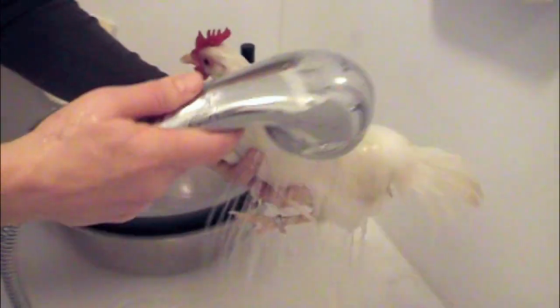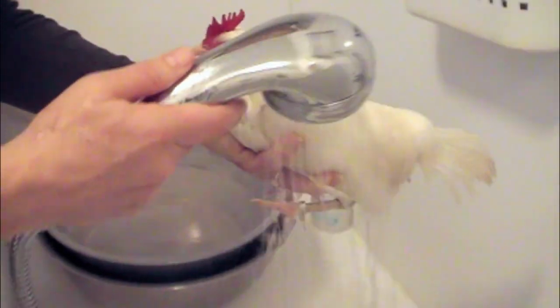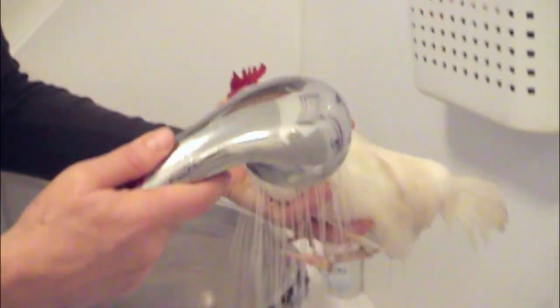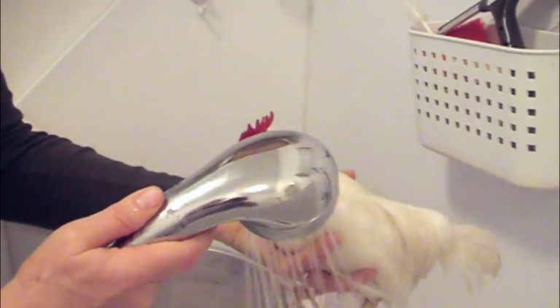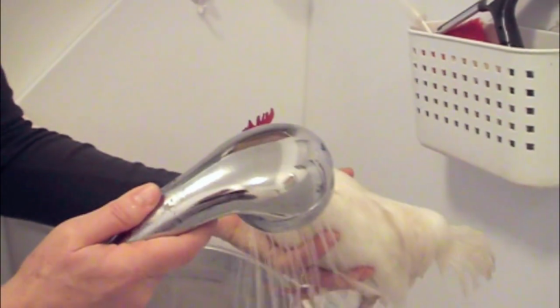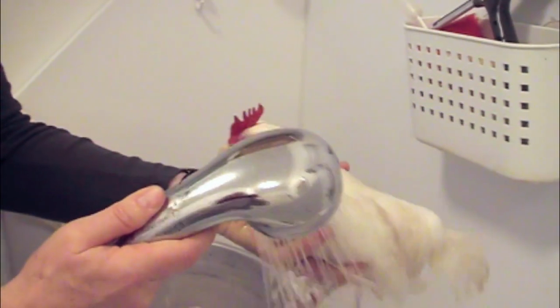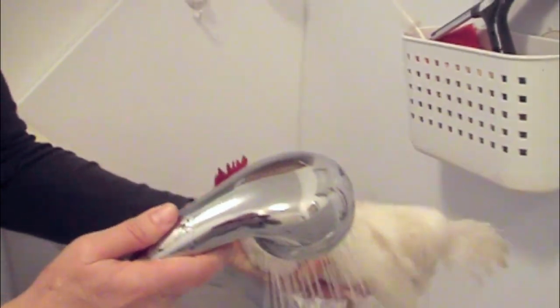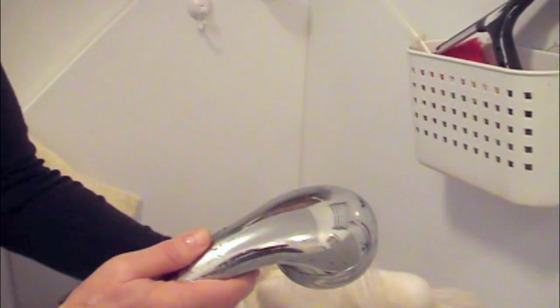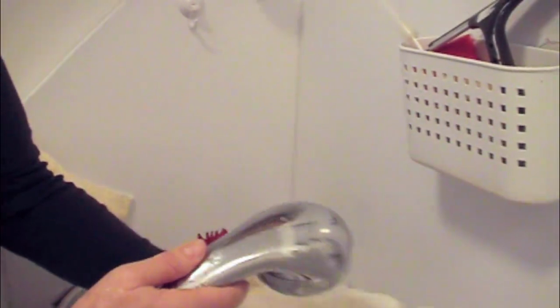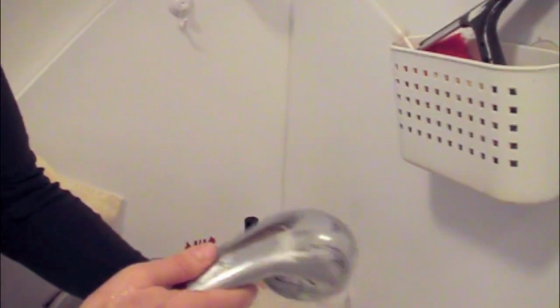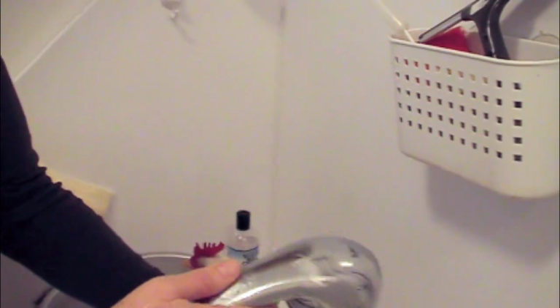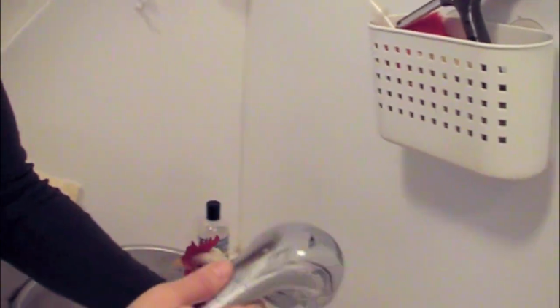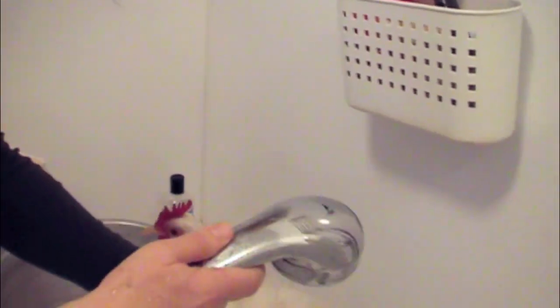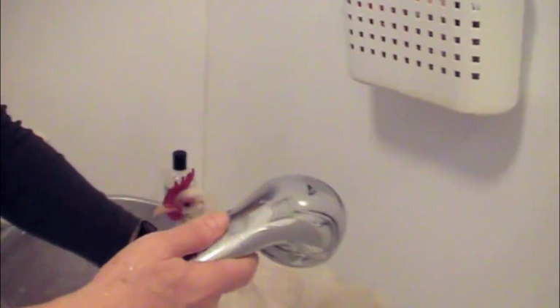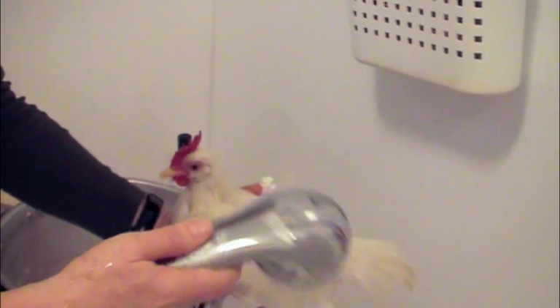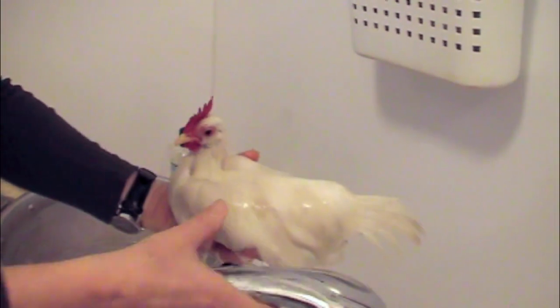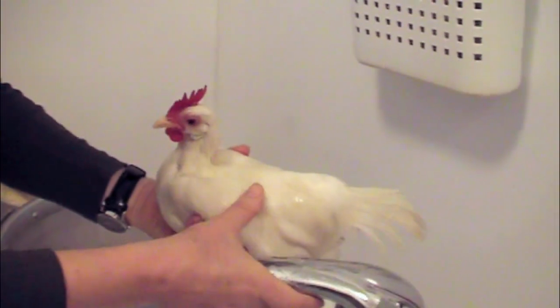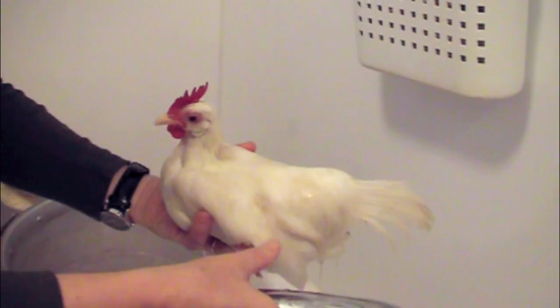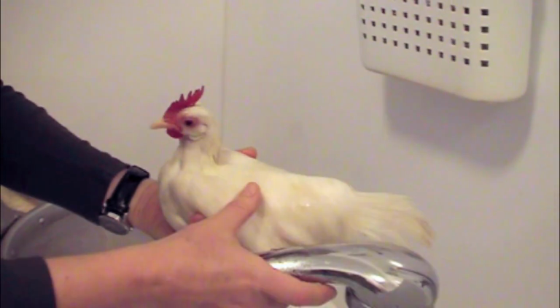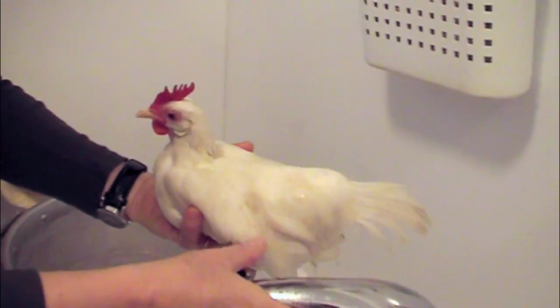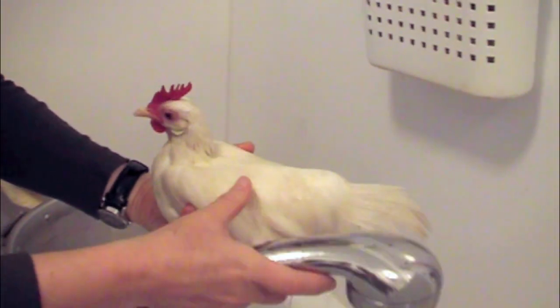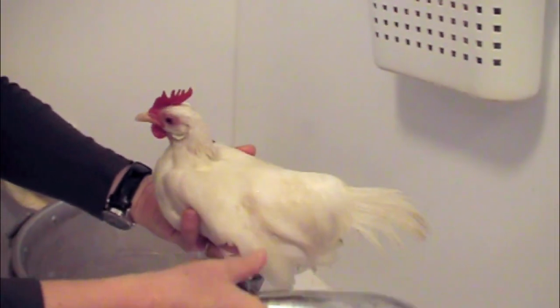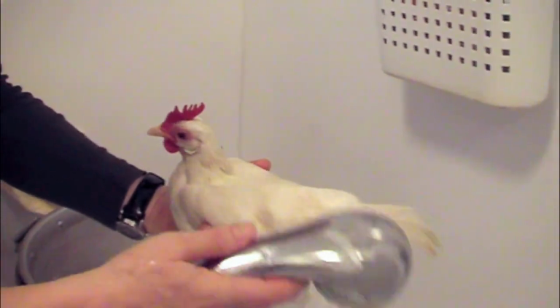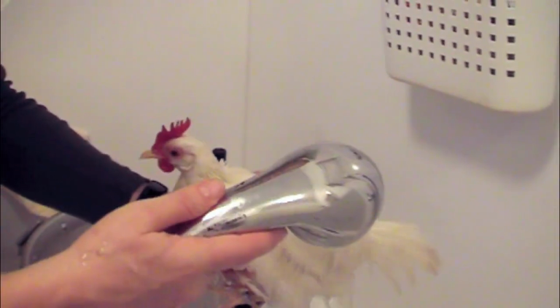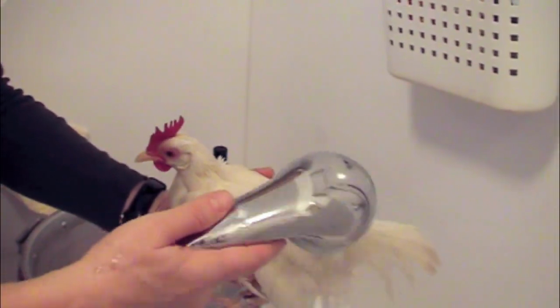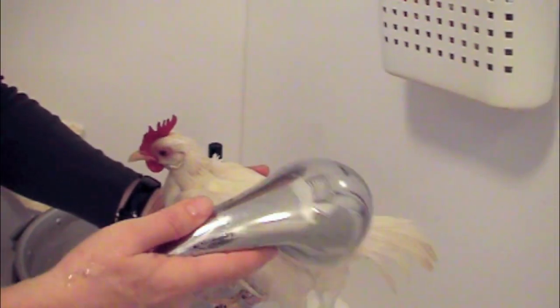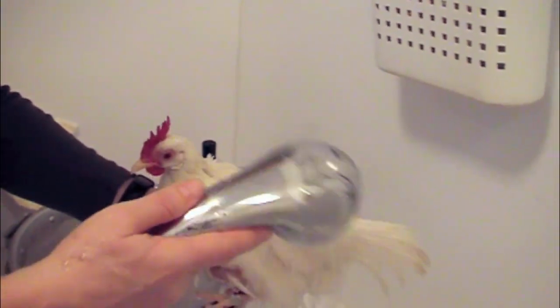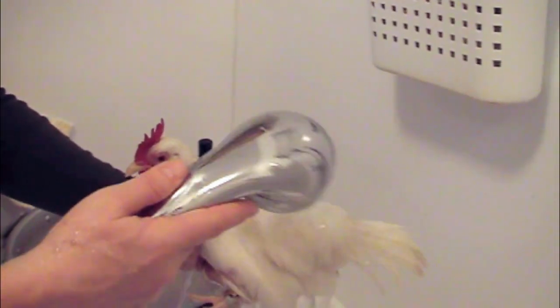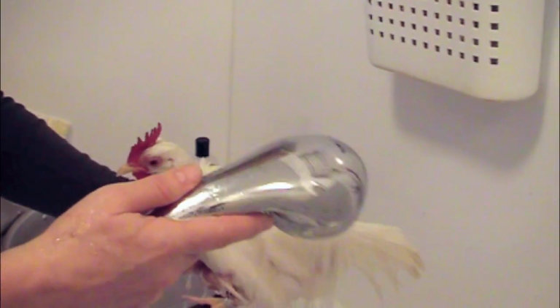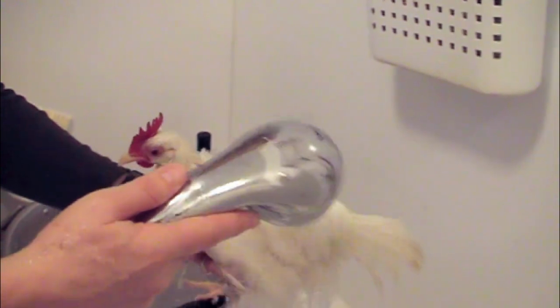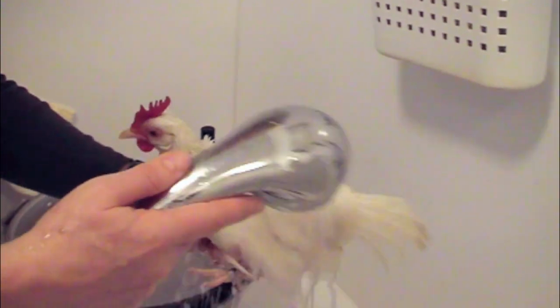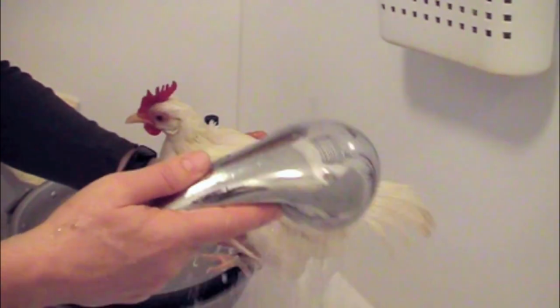She's handling it rather well. She looks really dirty right now, but that's just because she's a white hen. When she dries, she'll be beautiful.